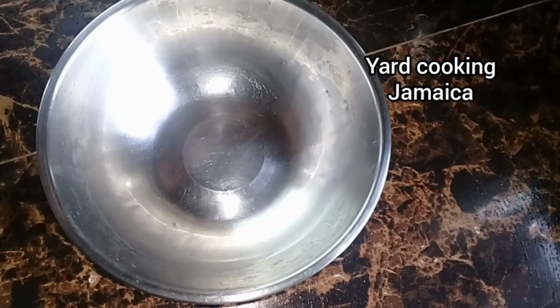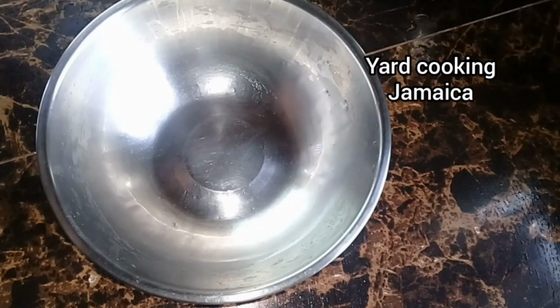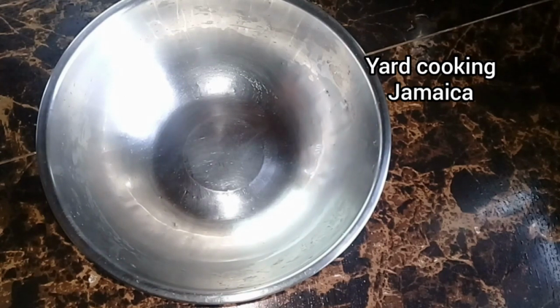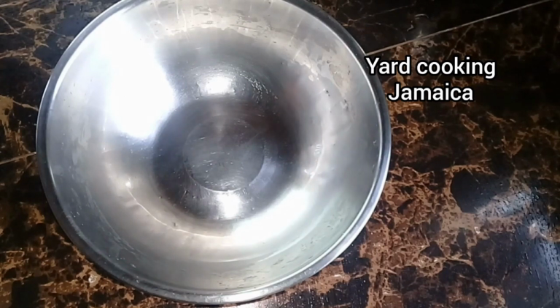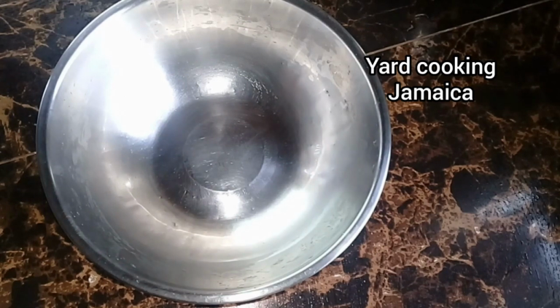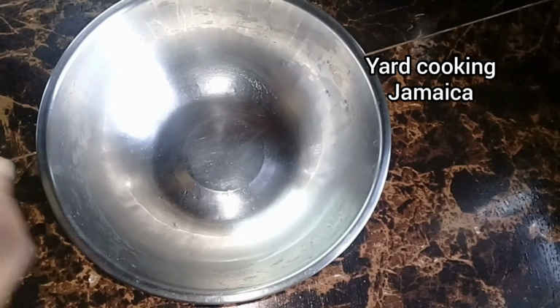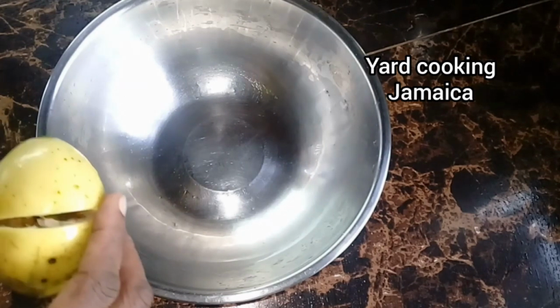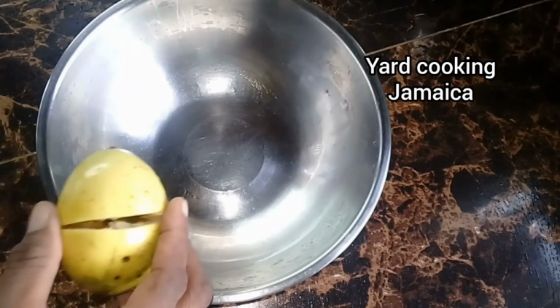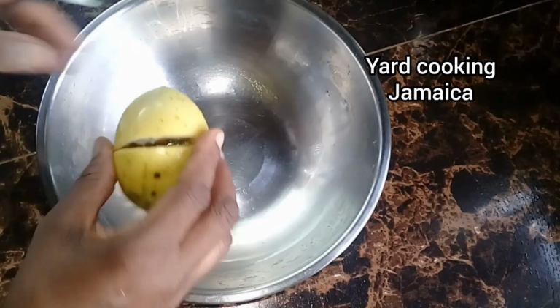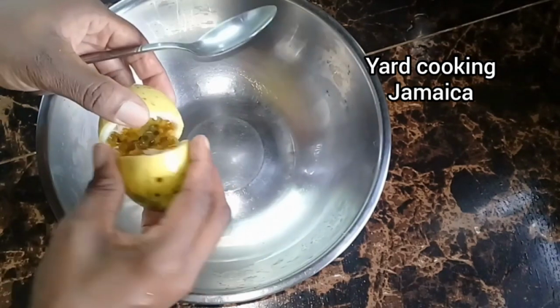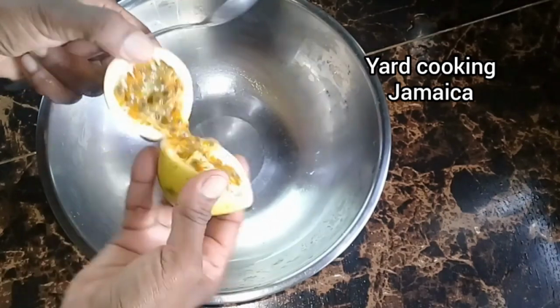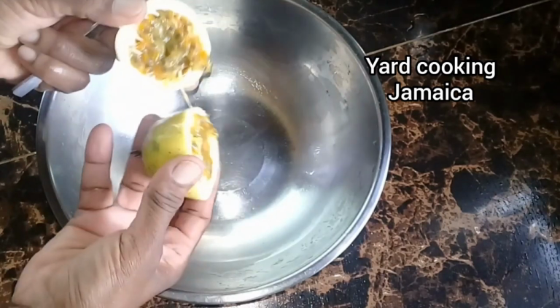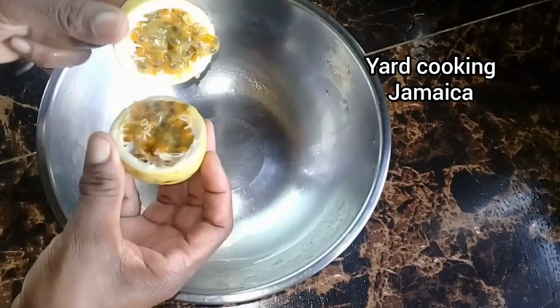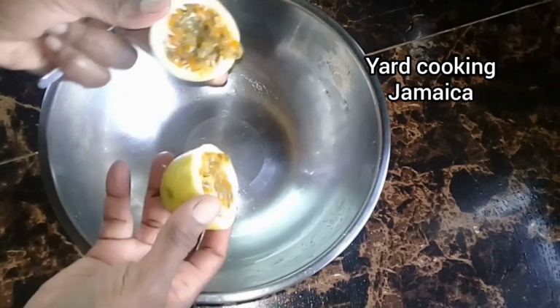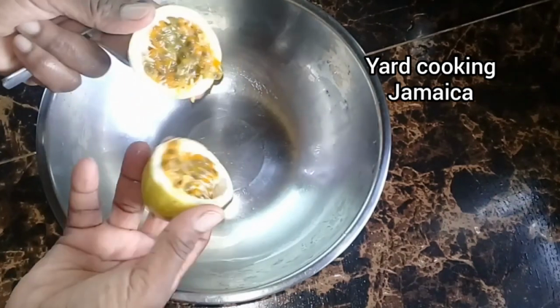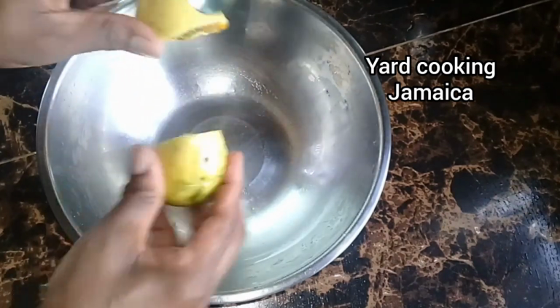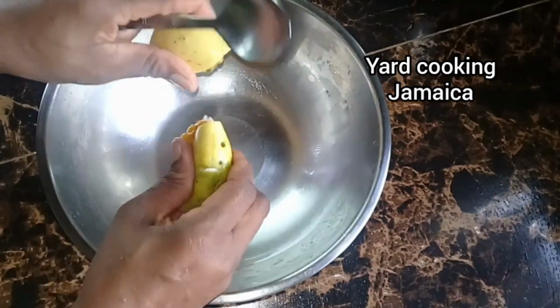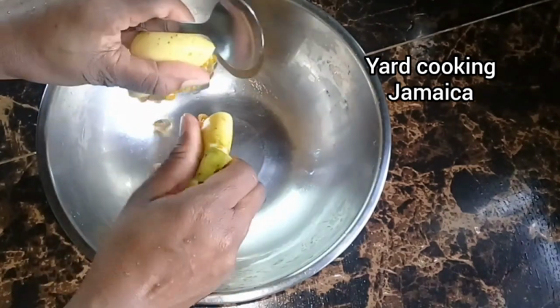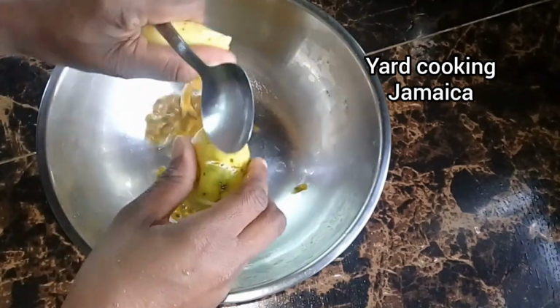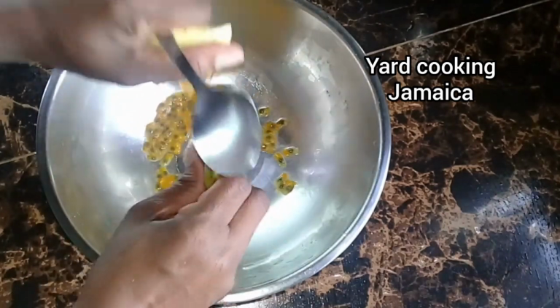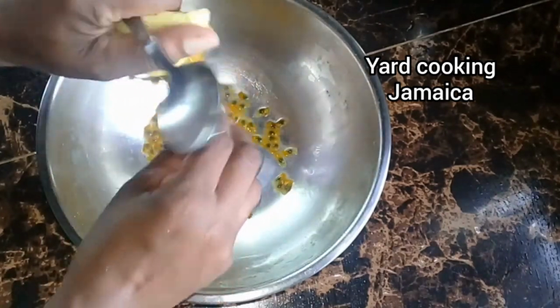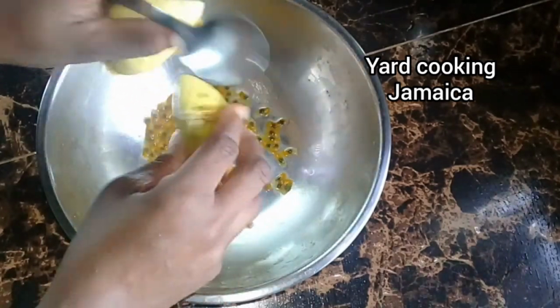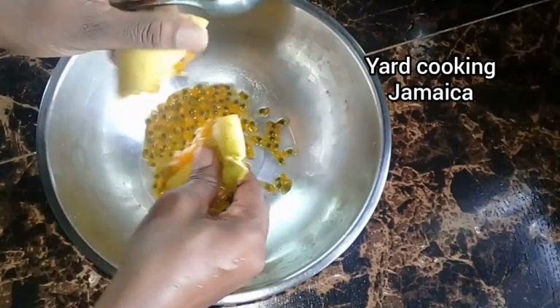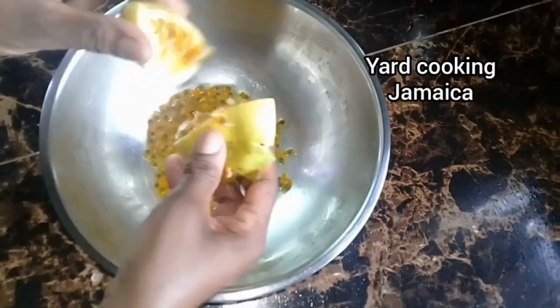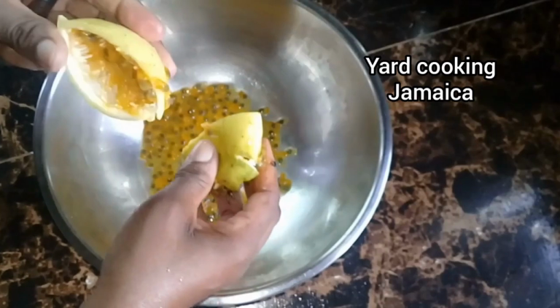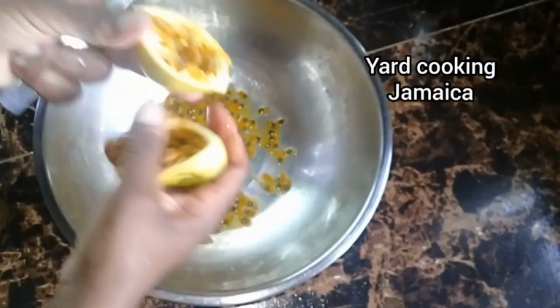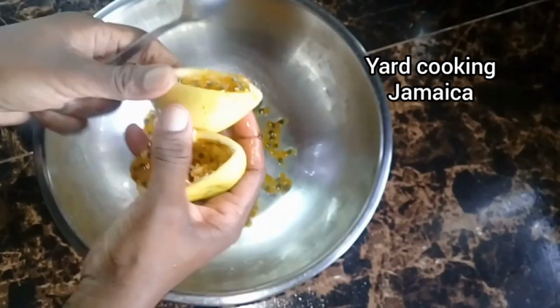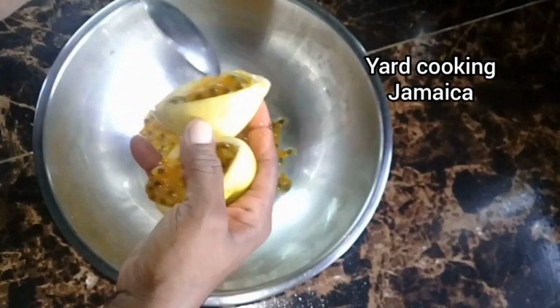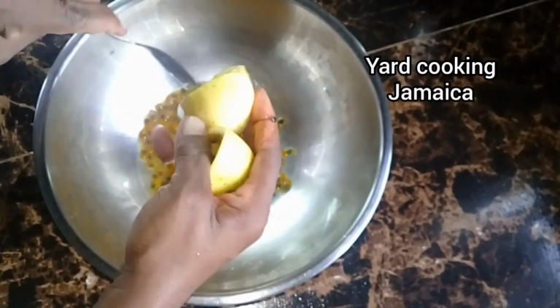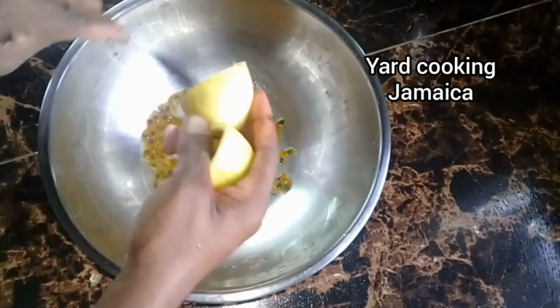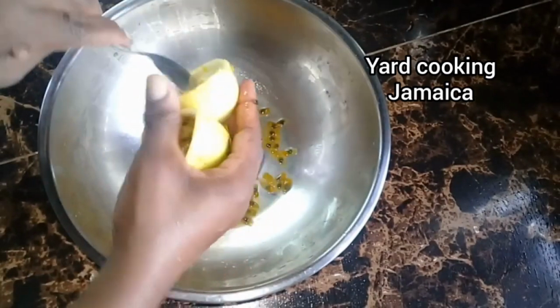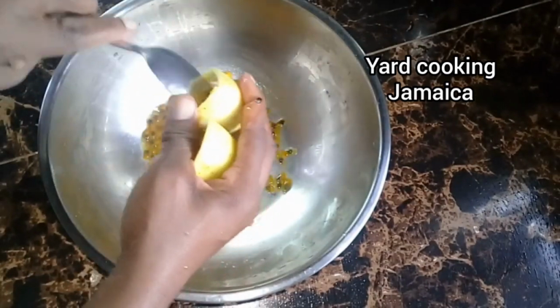There are two varieties of passion fruit. You have this one and then you have the purple skin one as well. But this one is the better of the two.